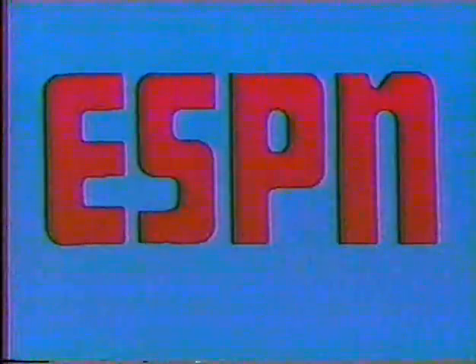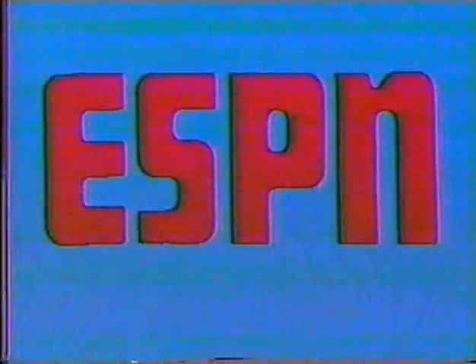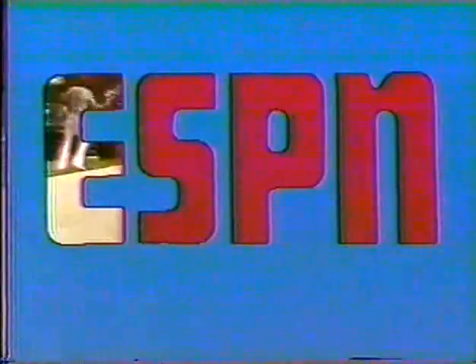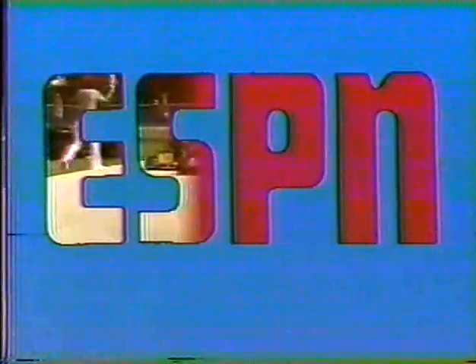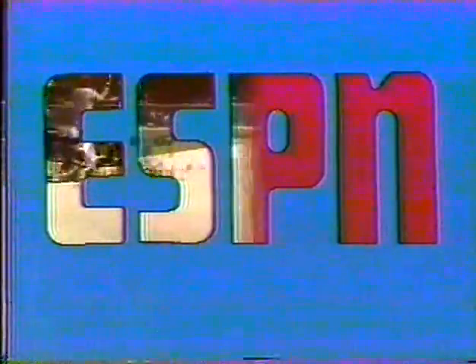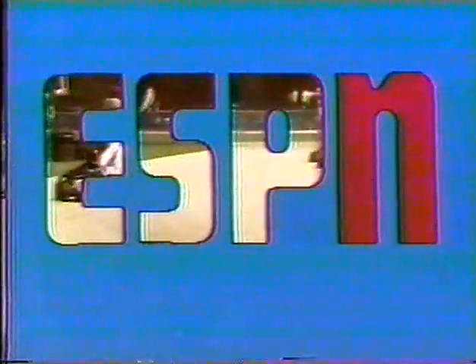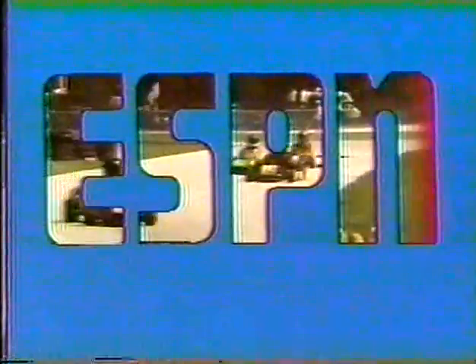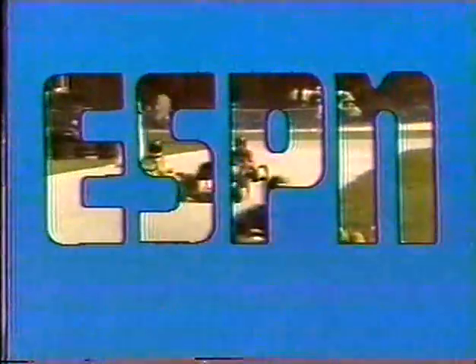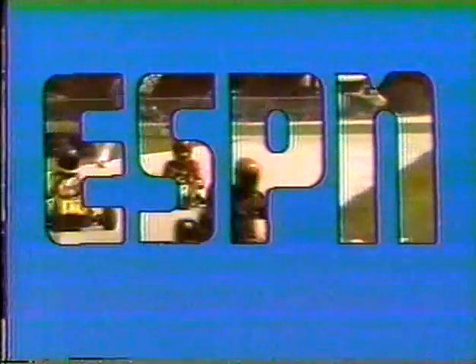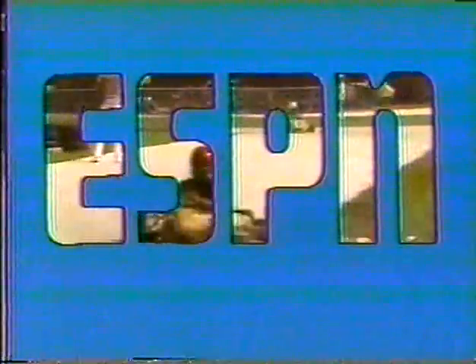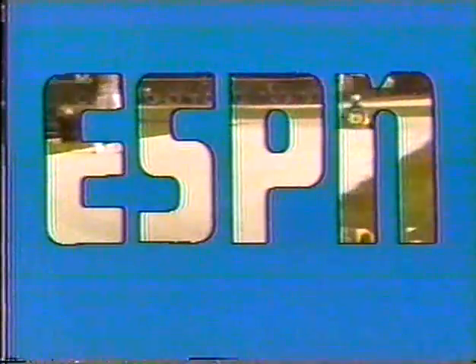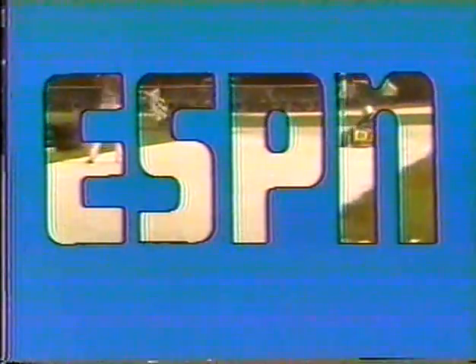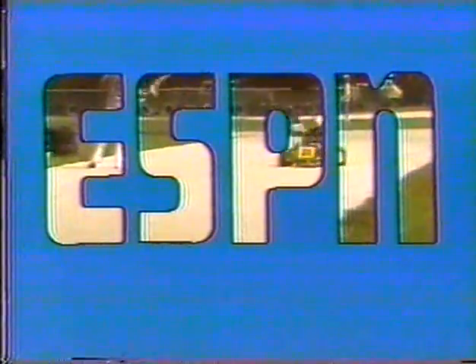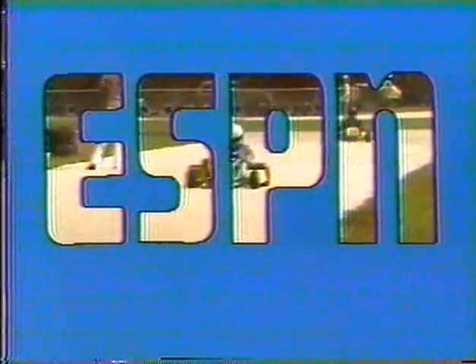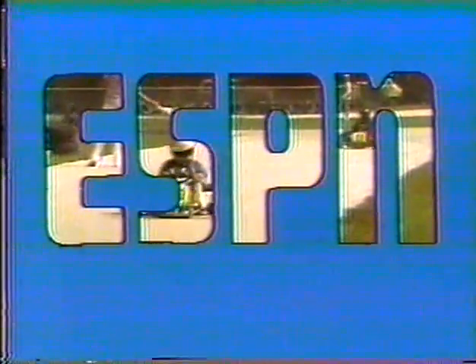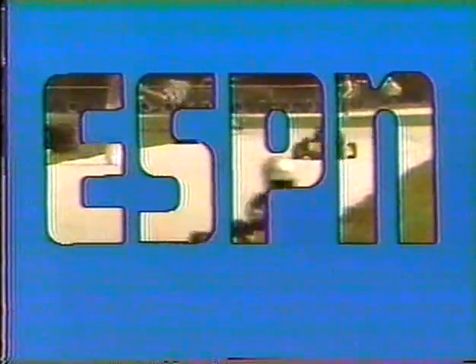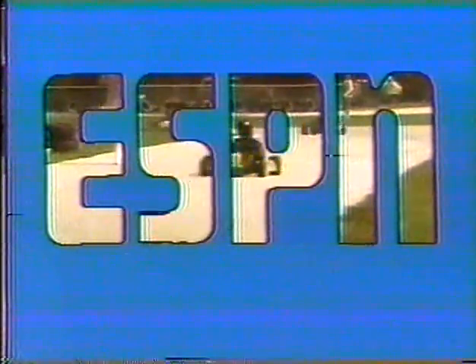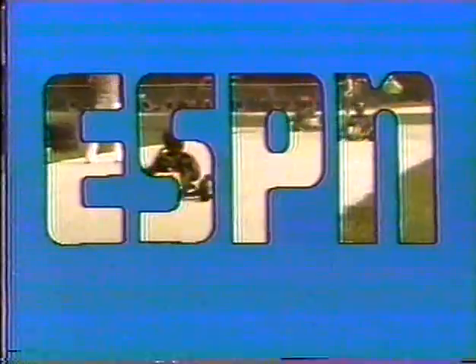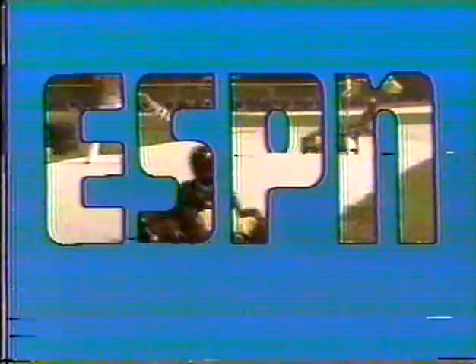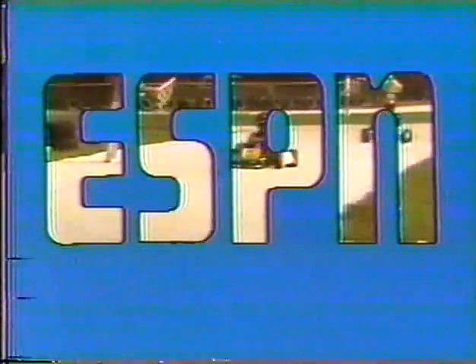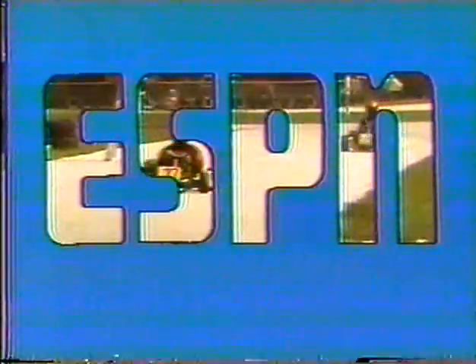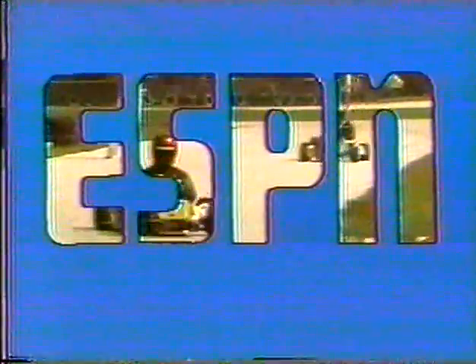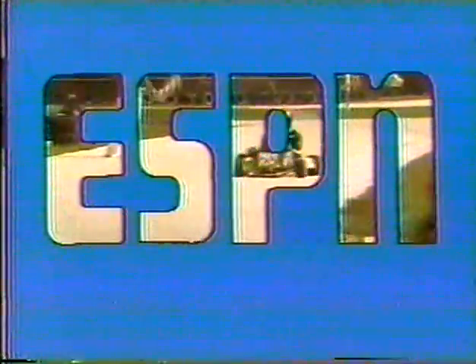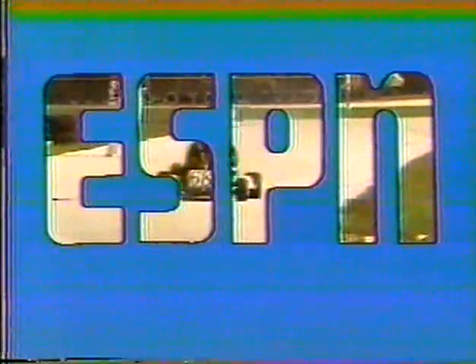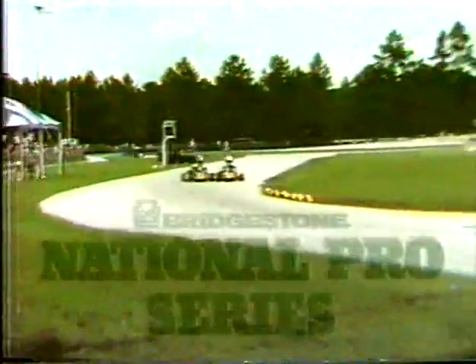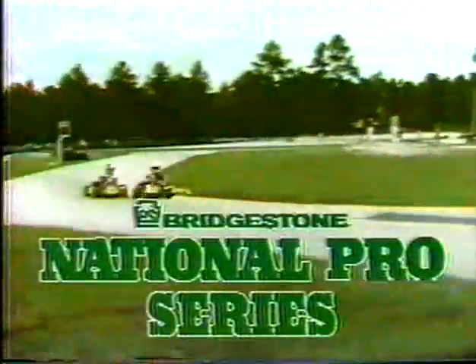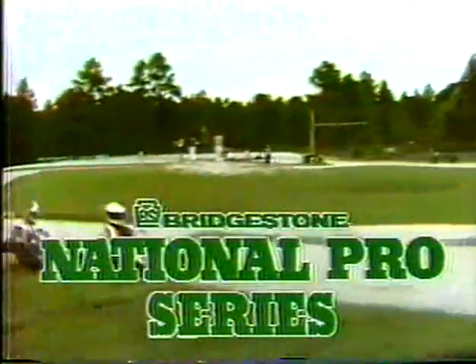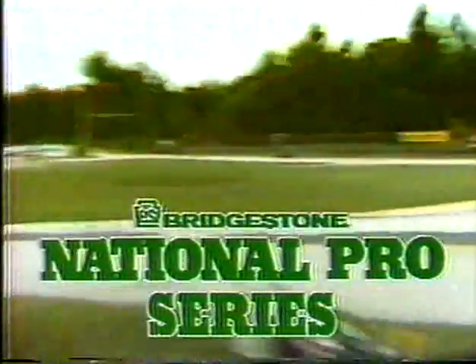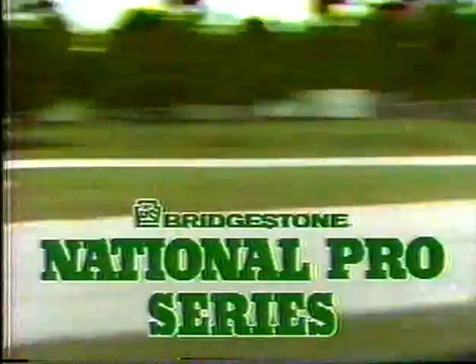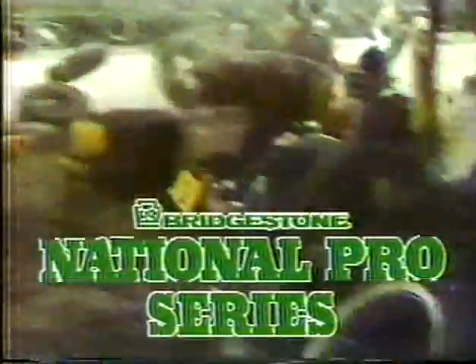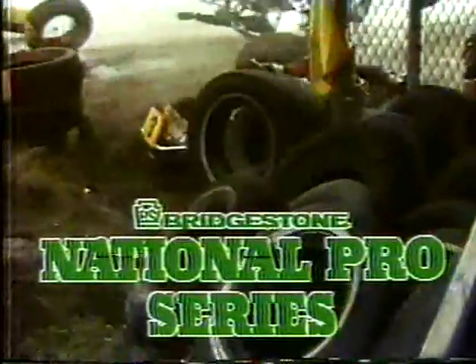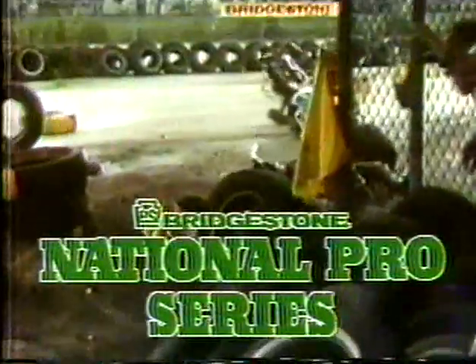ESPN. Jacksonville, Florida. From the Professional Karting Association's National Pro Race, the Entertainment Sports Programming Network presents the second in a series of the Bridgestone National Pro Races.